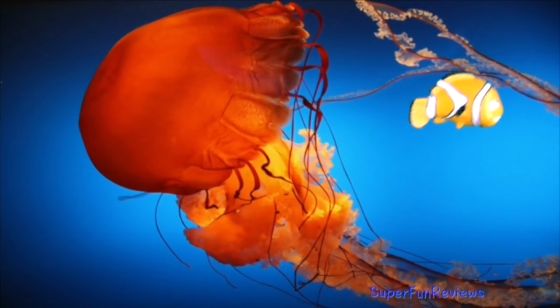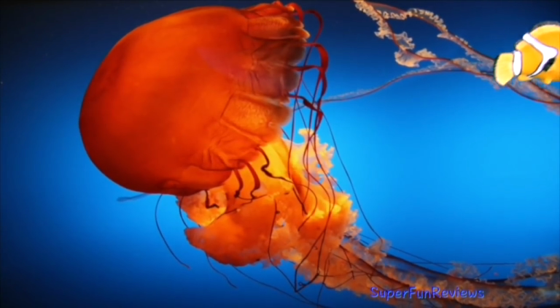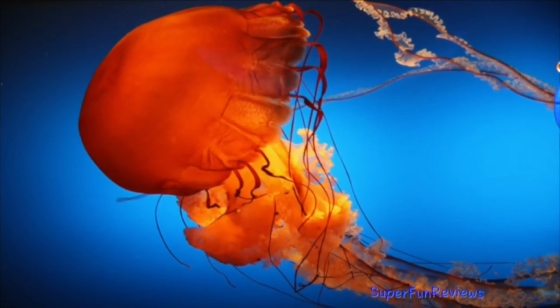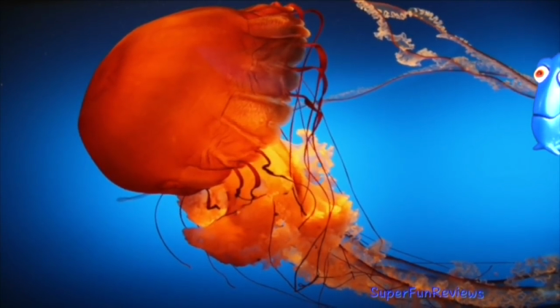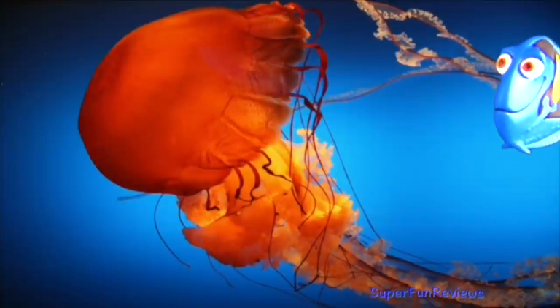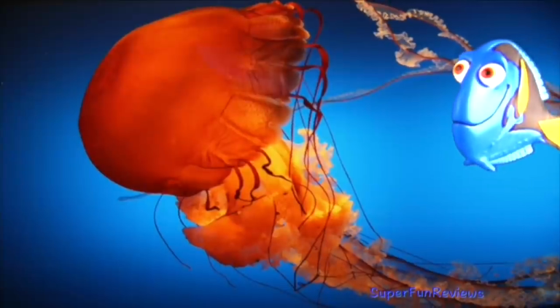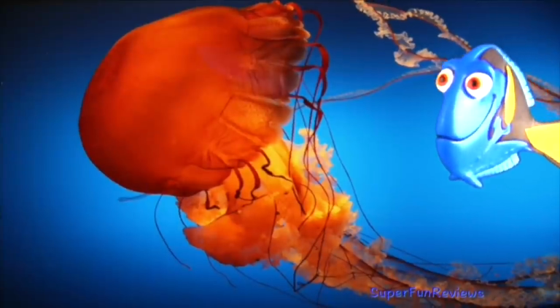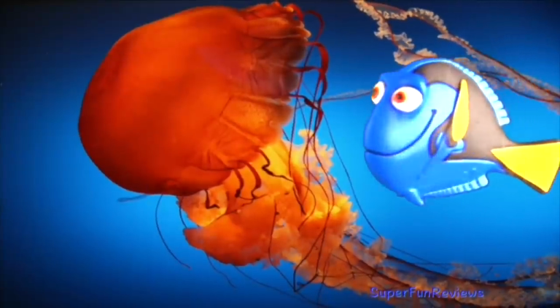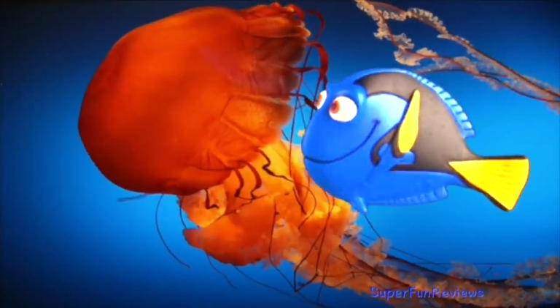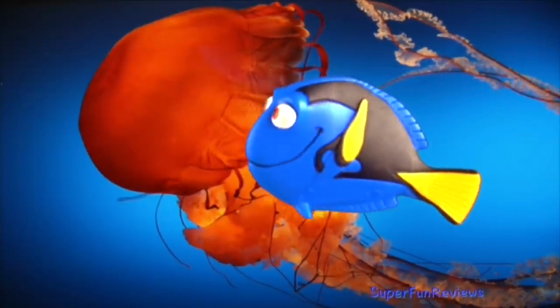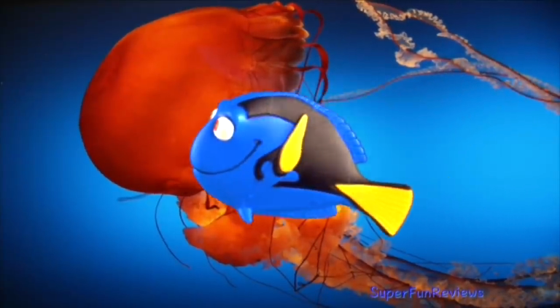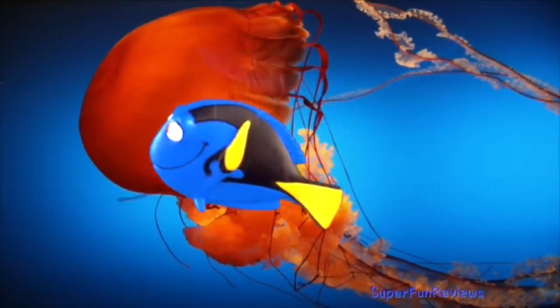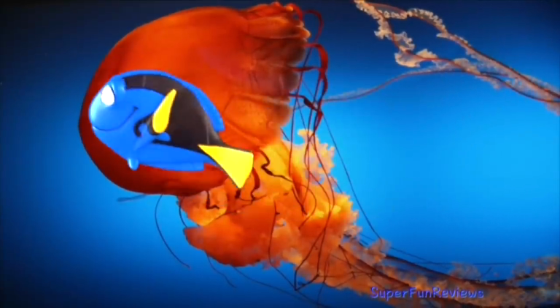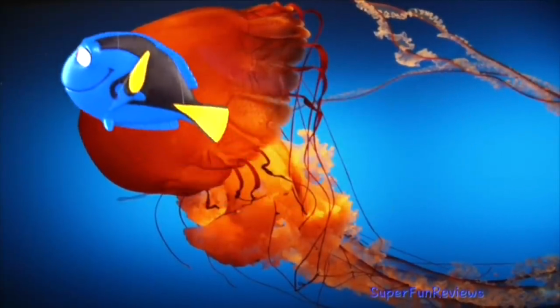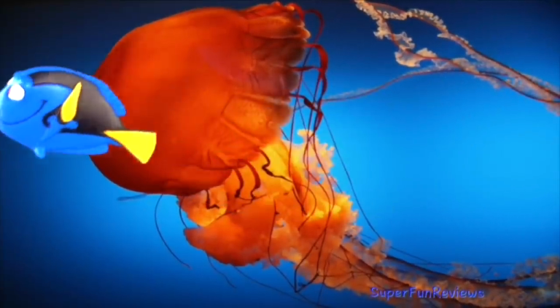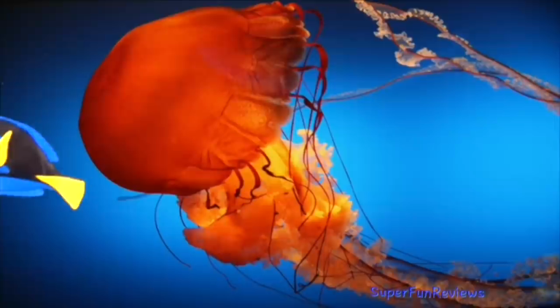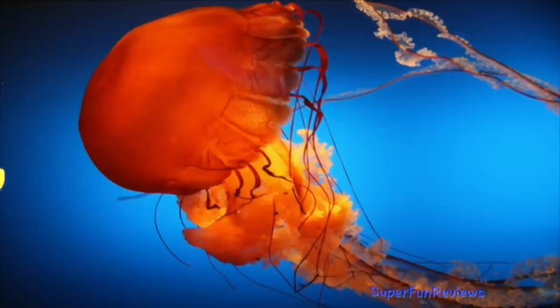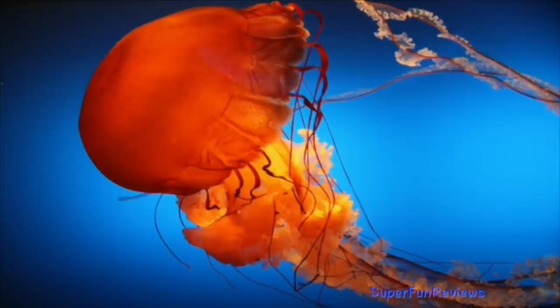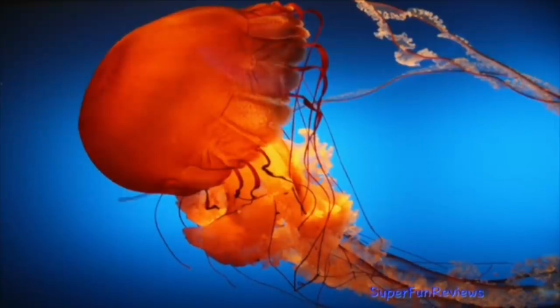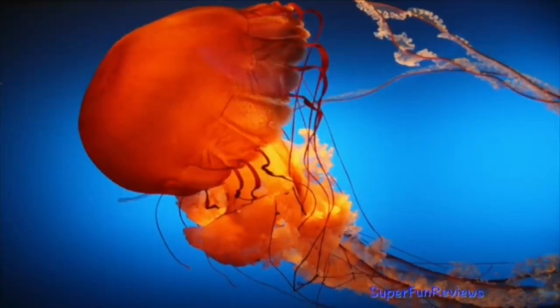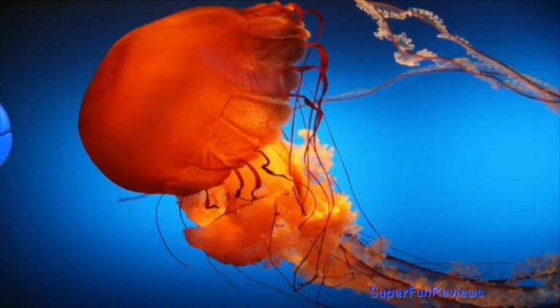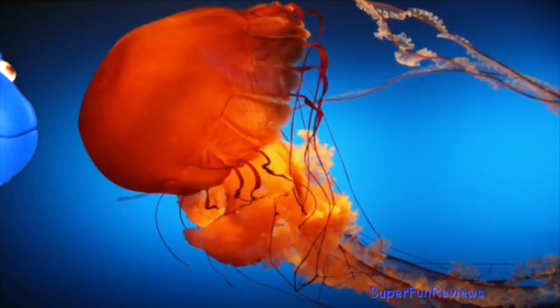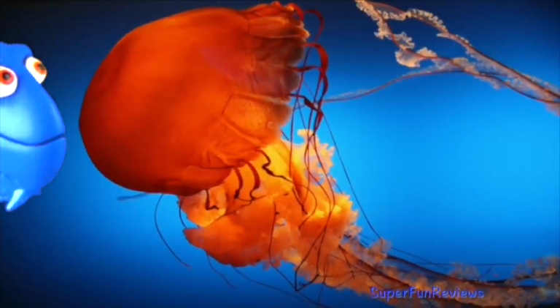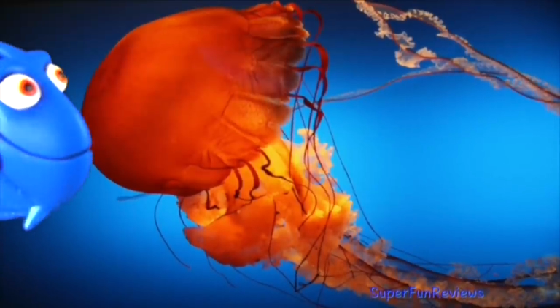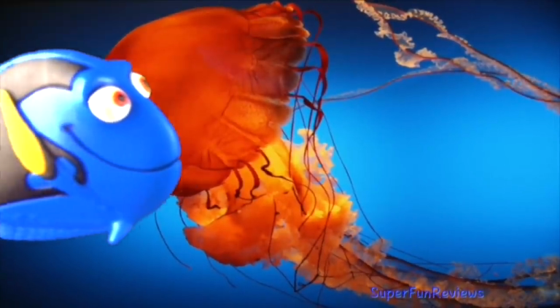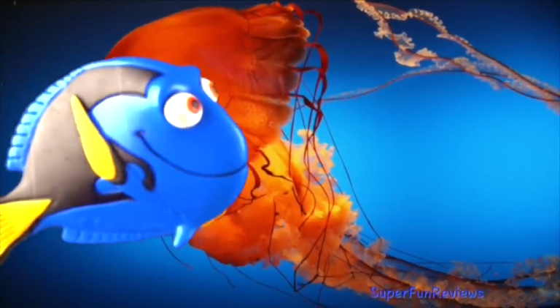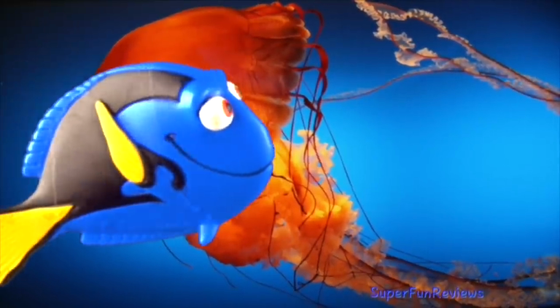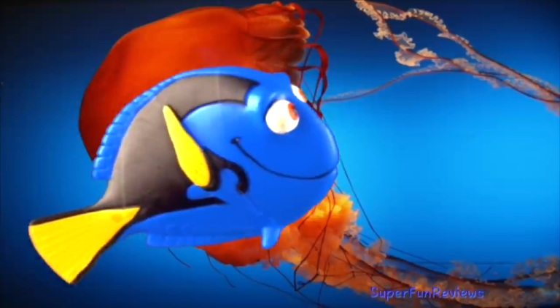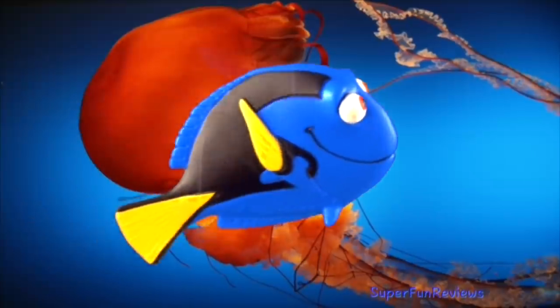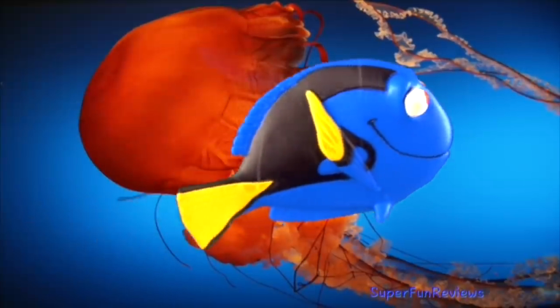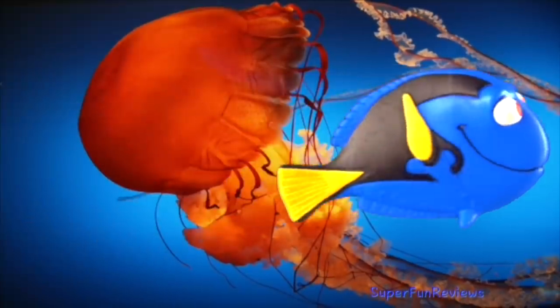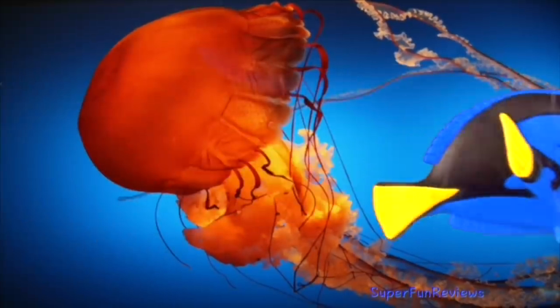She's a fast swimmer, can speak whale and can read human language and writing. She wants to find her mother and father and says, "My family, they are out there somewhere. I have to find them."